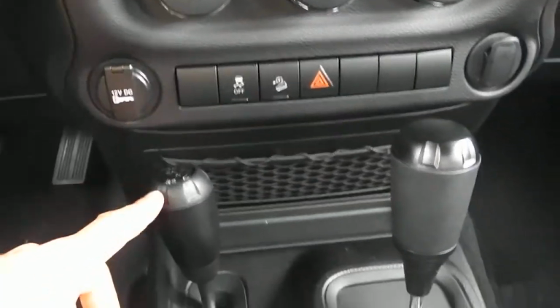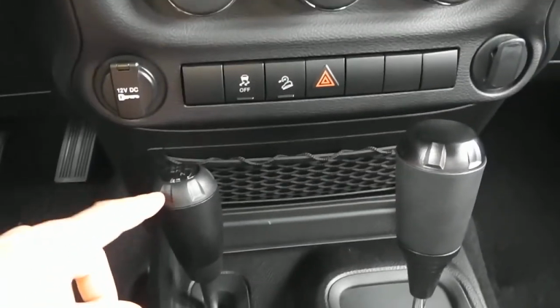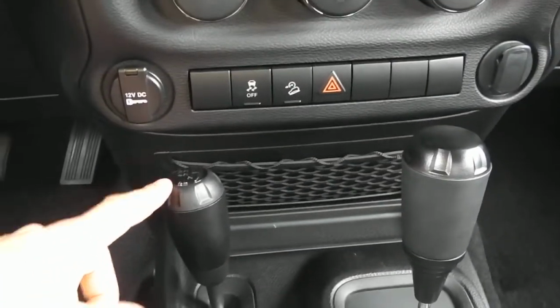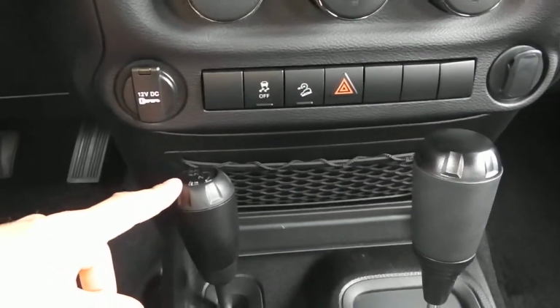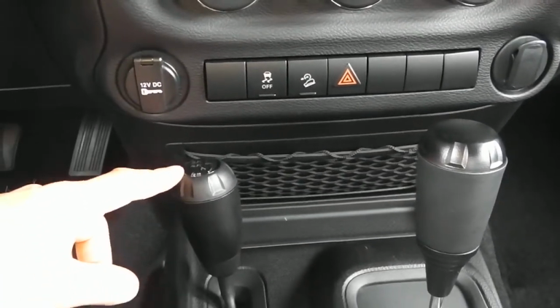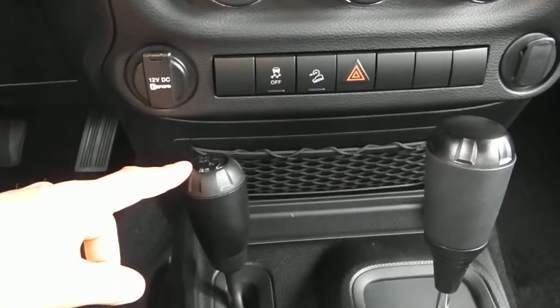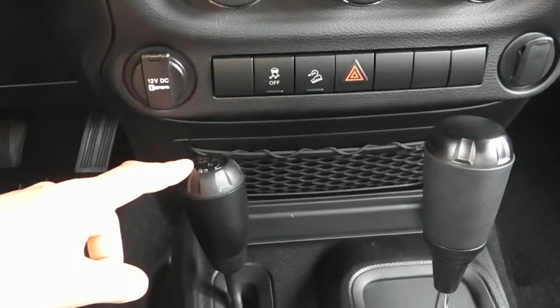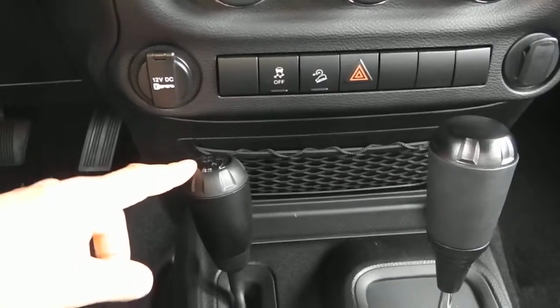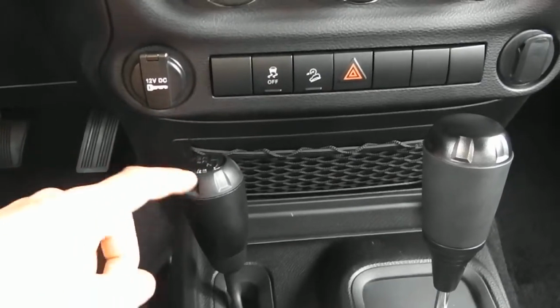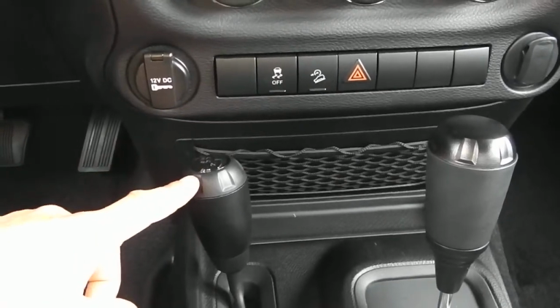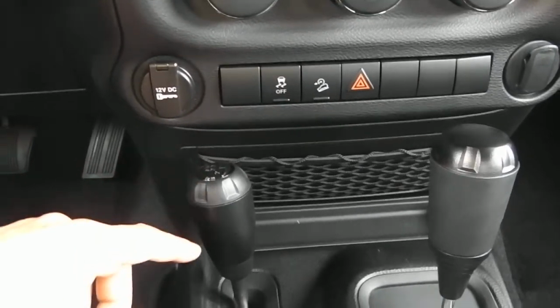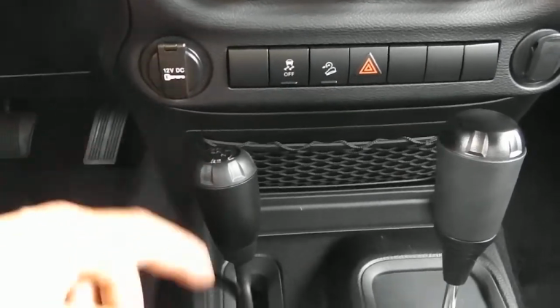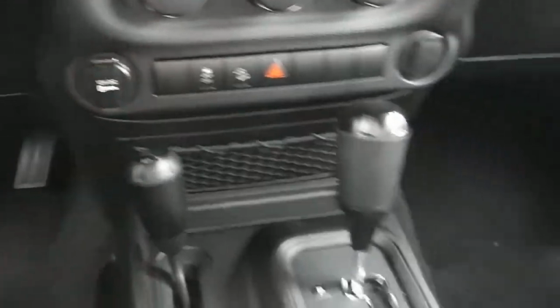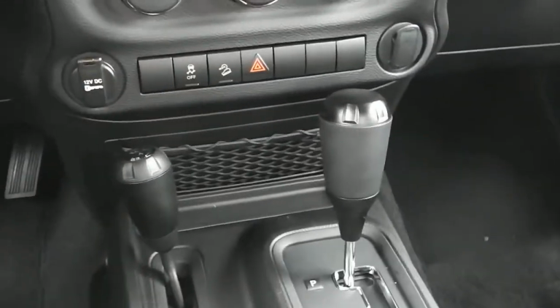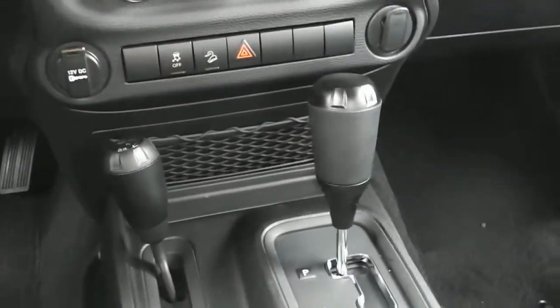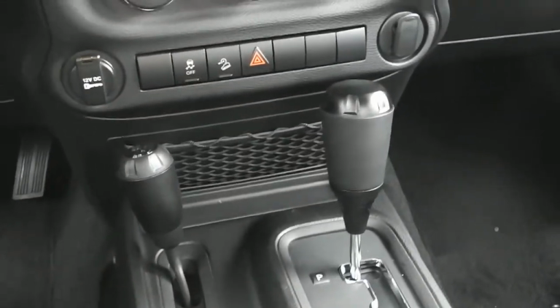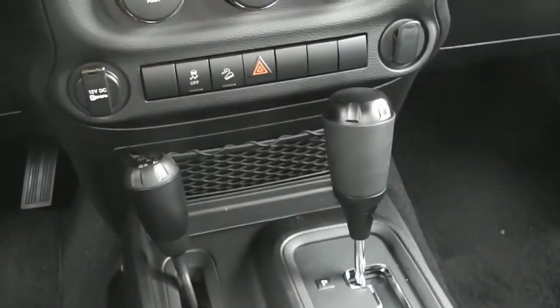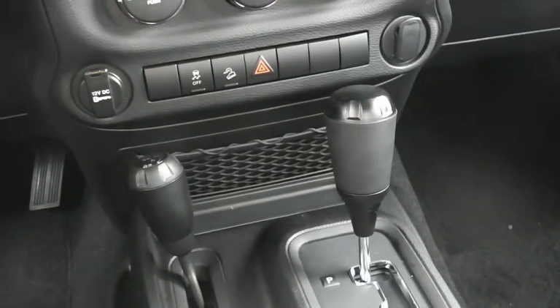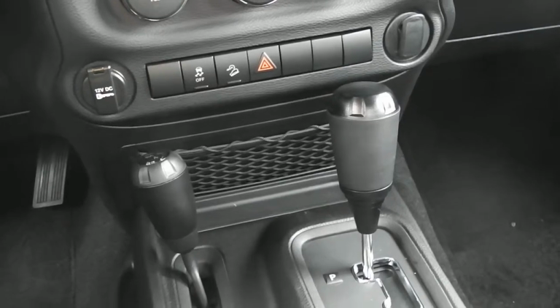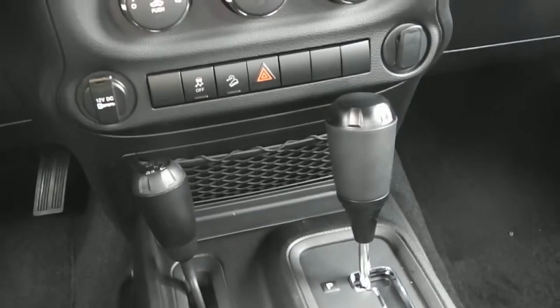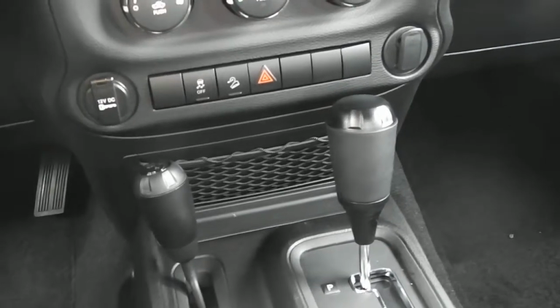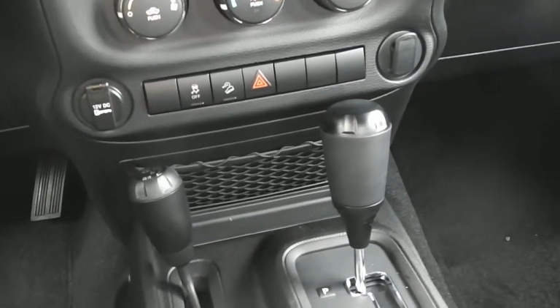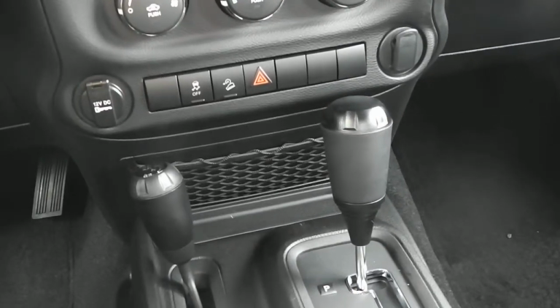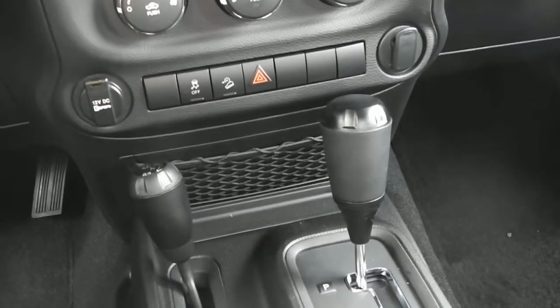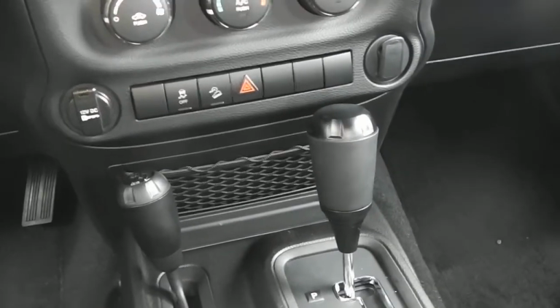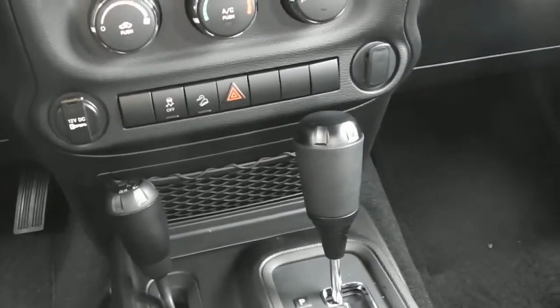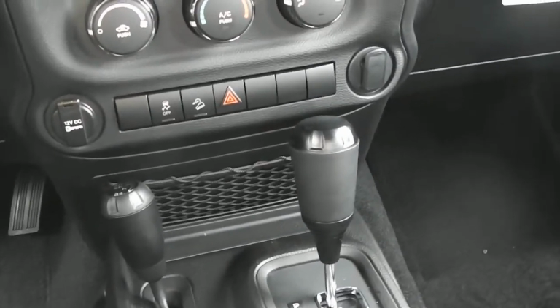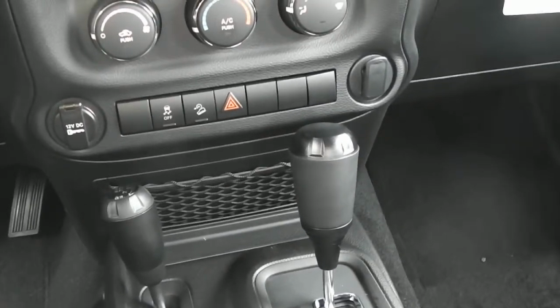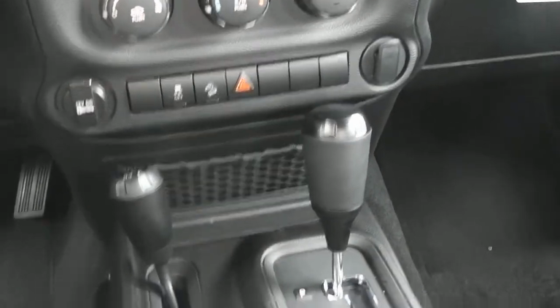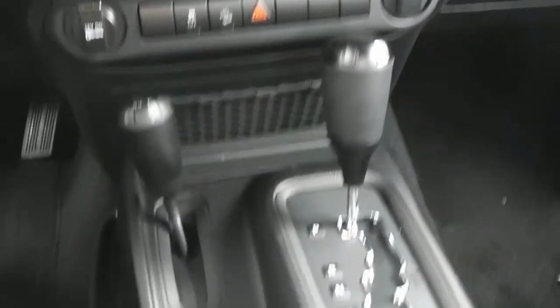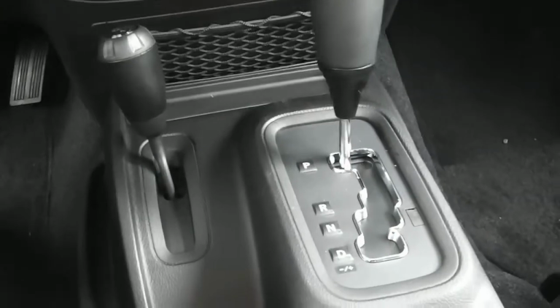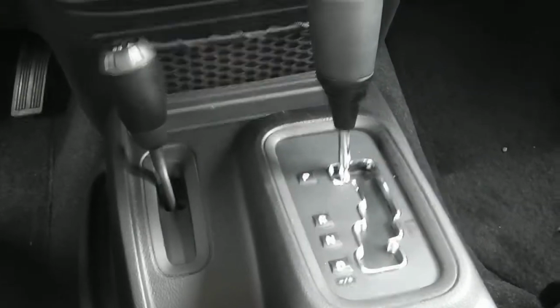You have two wheel high, four wheel high, and four wheel low. Want to do some rock crawling? Jeep Wranglers are known for the best four wheel drive on the planet, which is the absolute truth, and this Jeep Wrangler will do all of that.